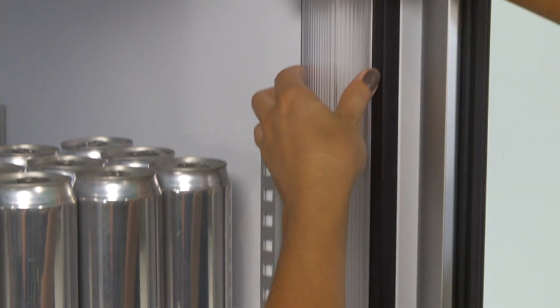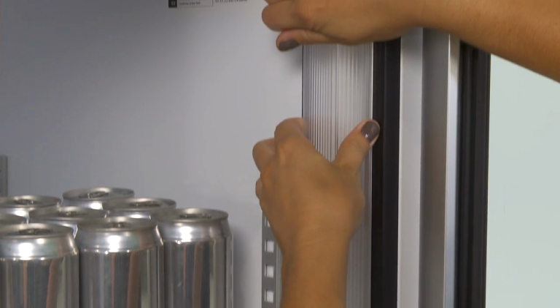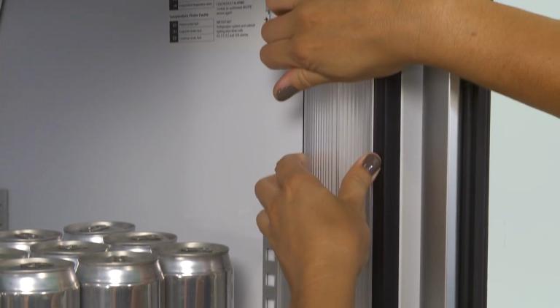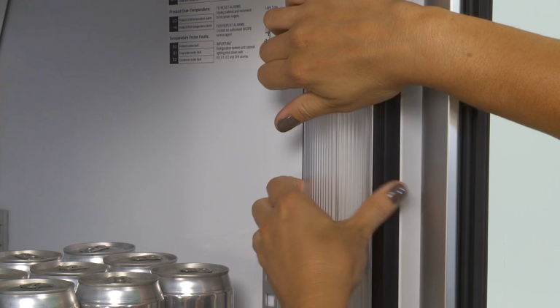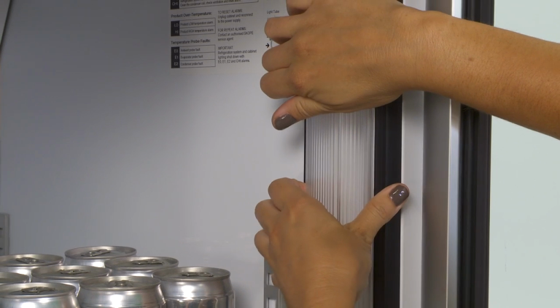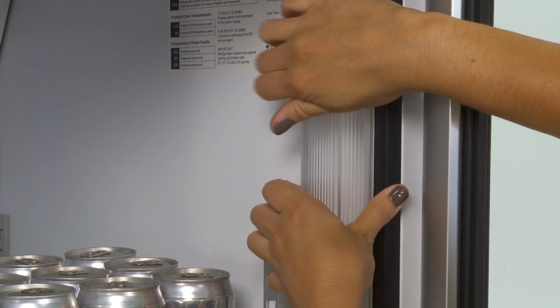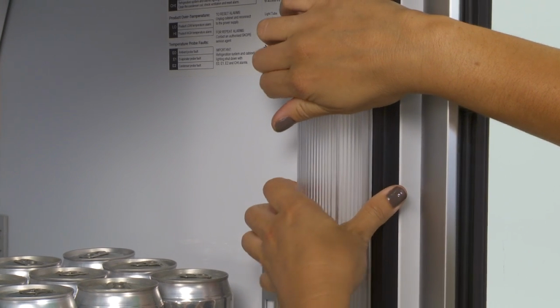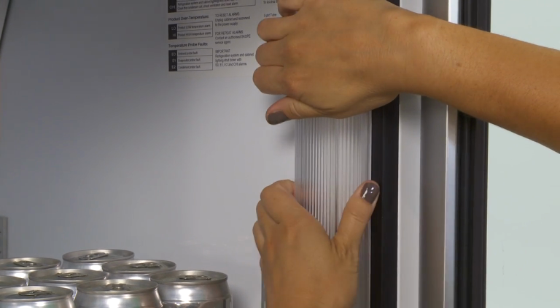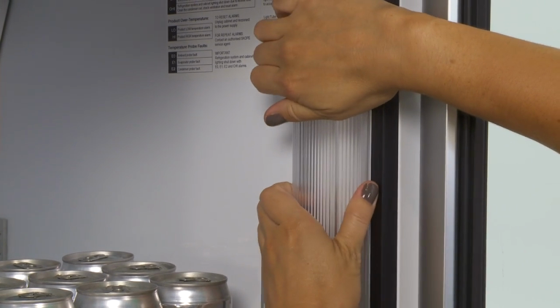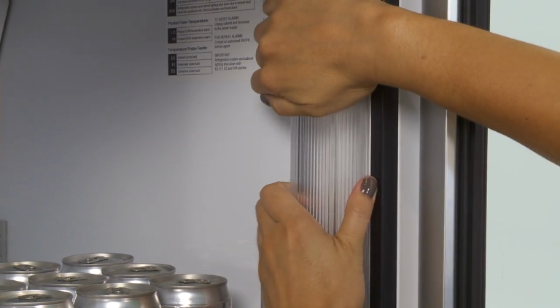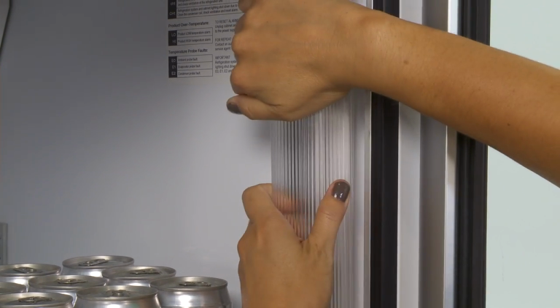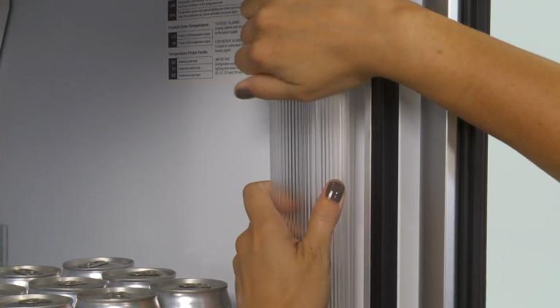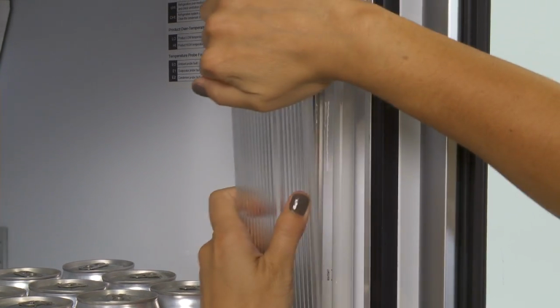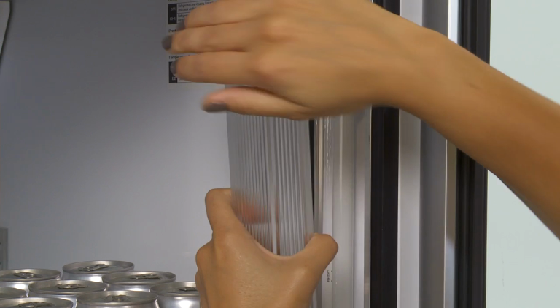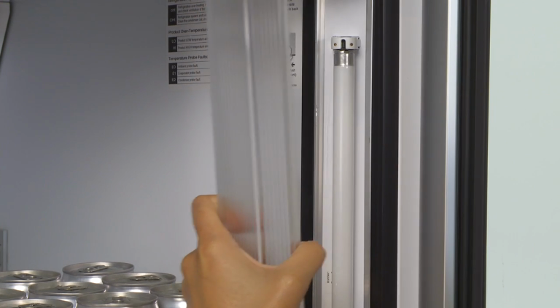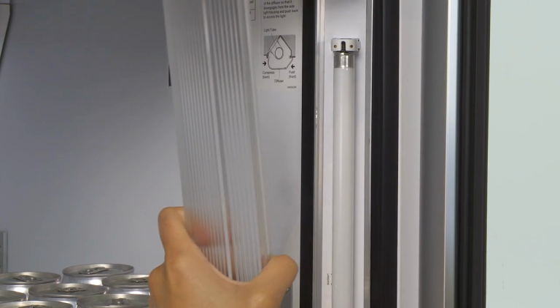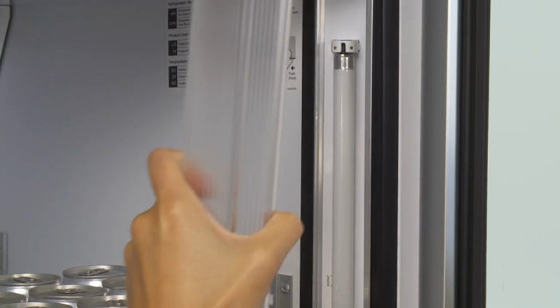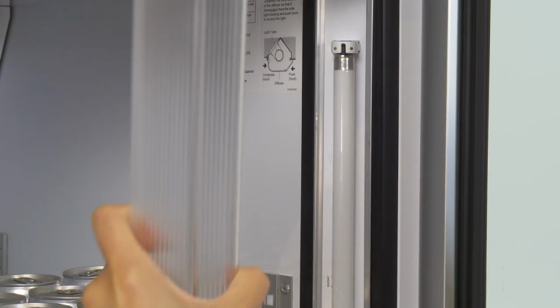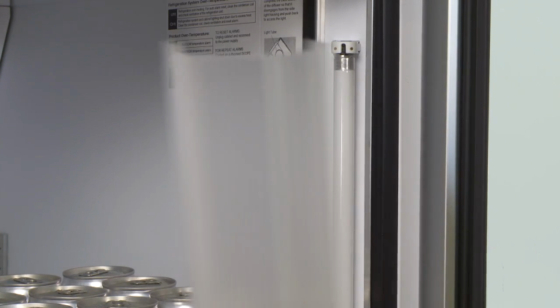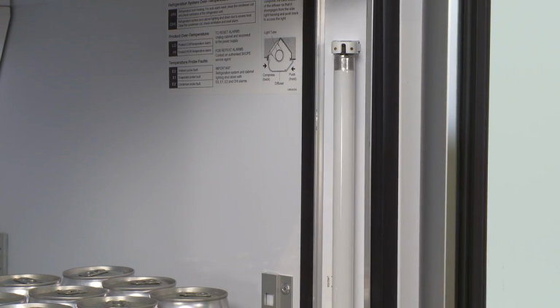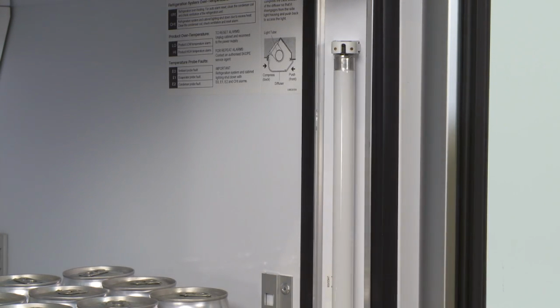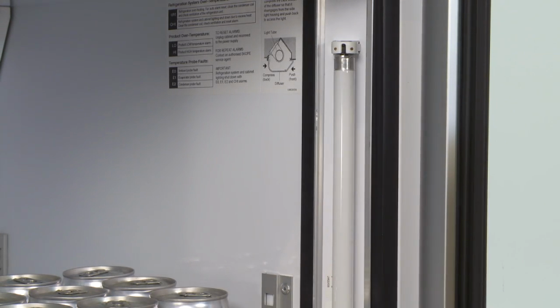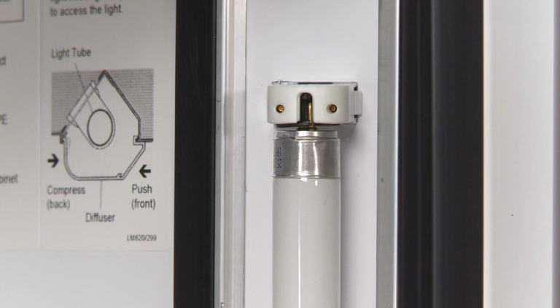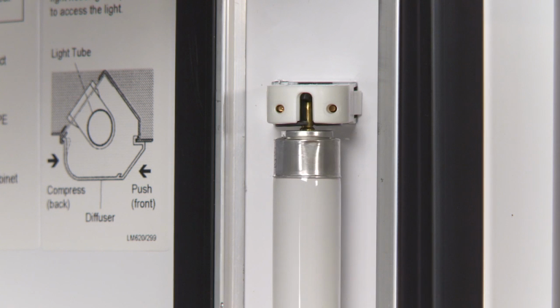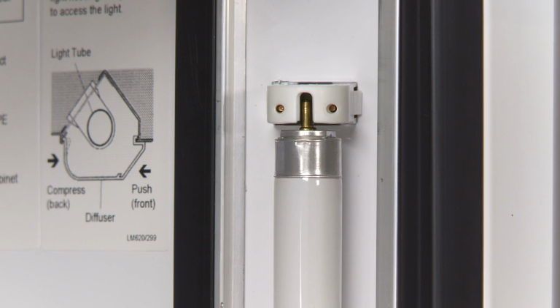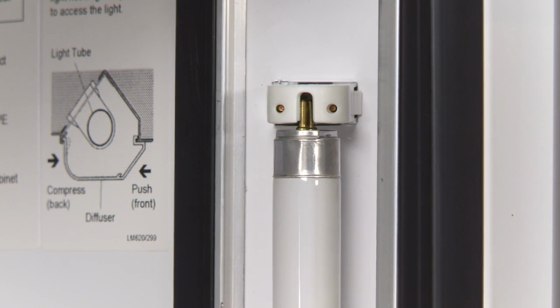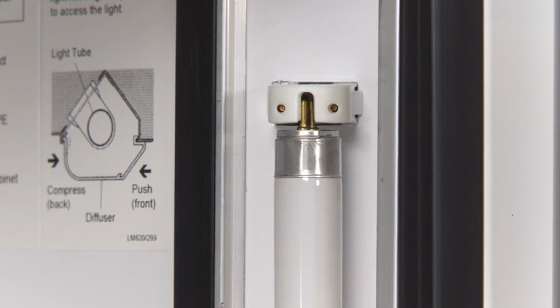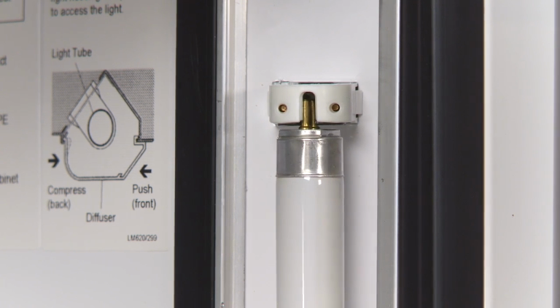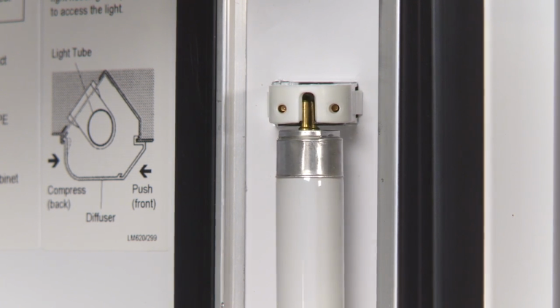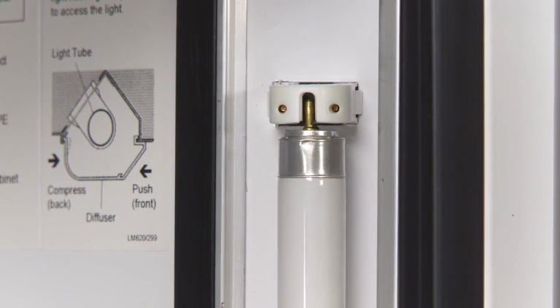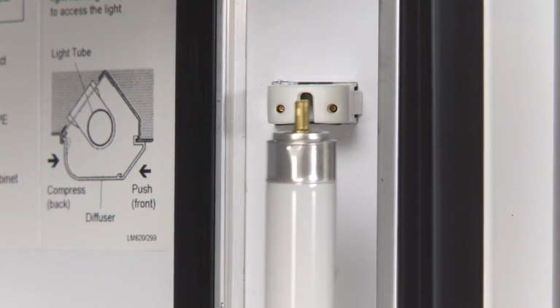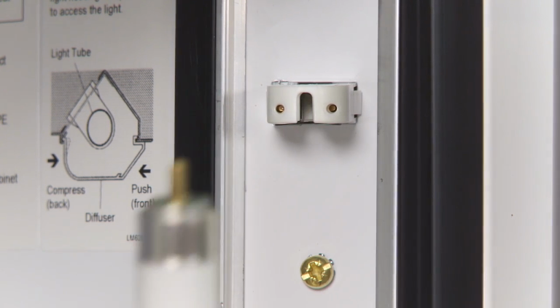Remove the side light diffuser by compressing the back section until it disengages from the aluminium housing, and revolve the light tube until the pin position allows you to withdraw the tube.